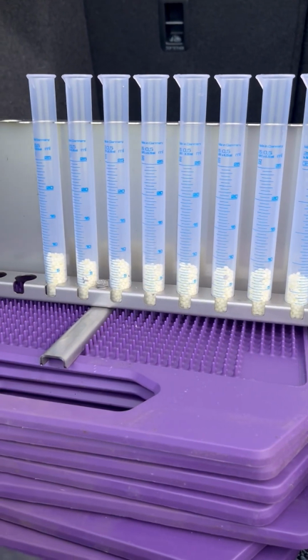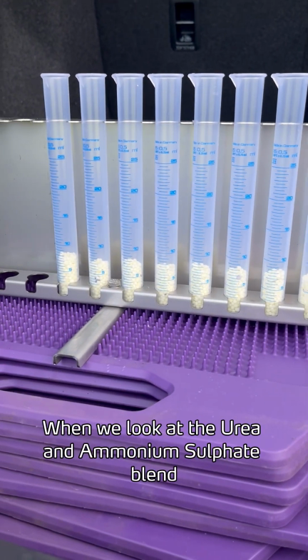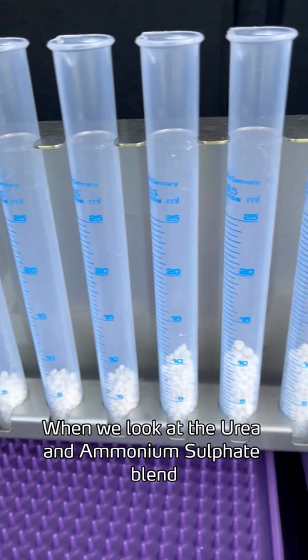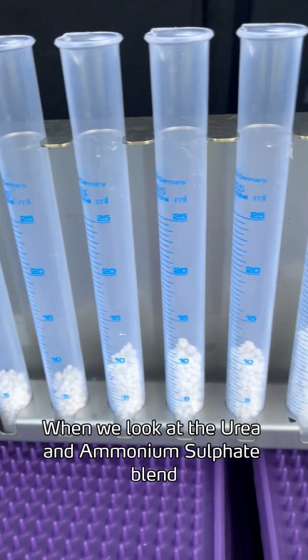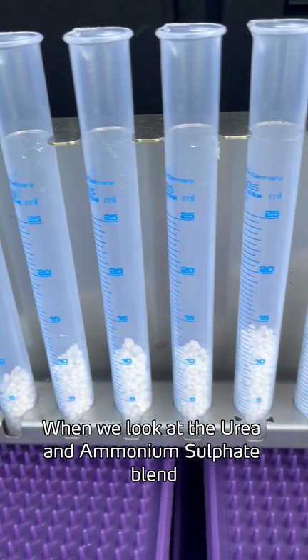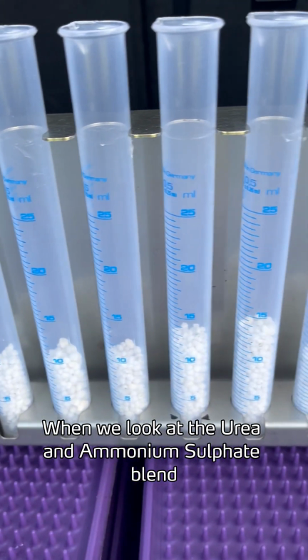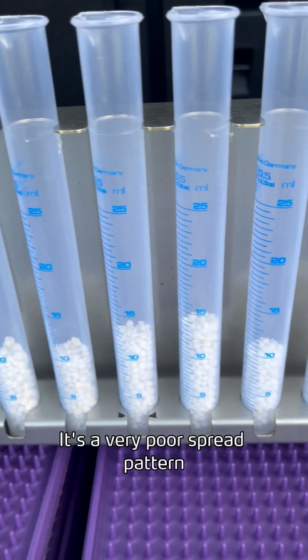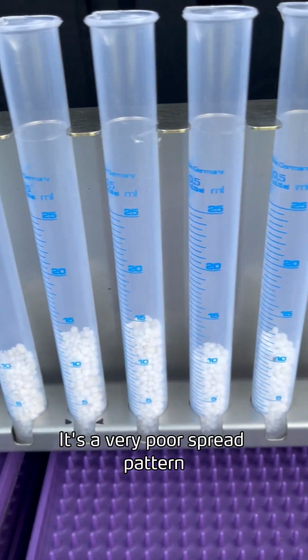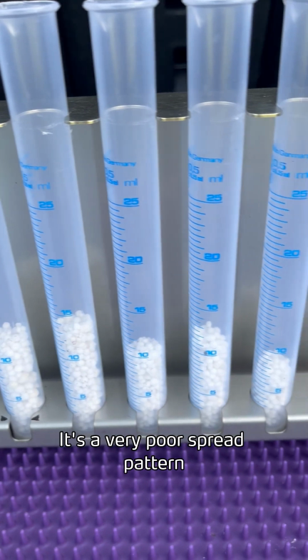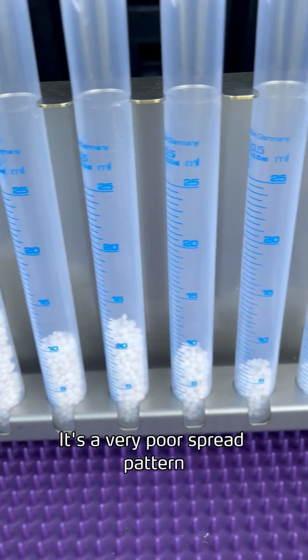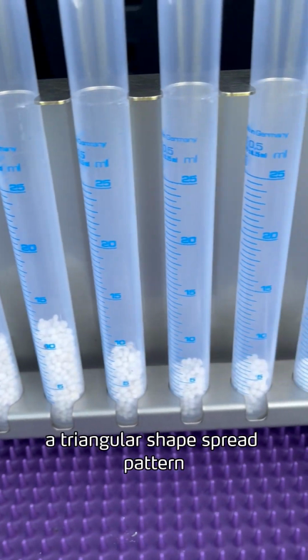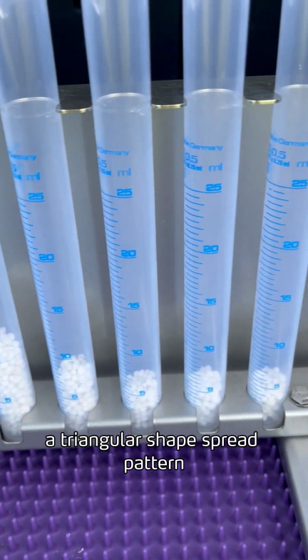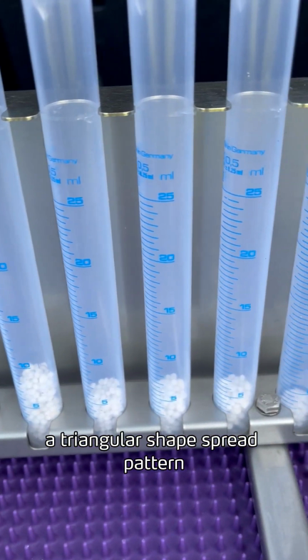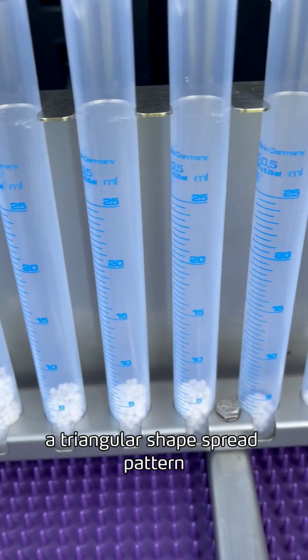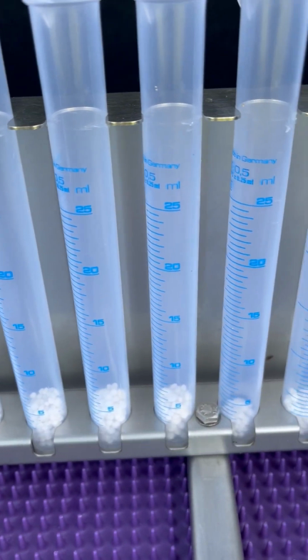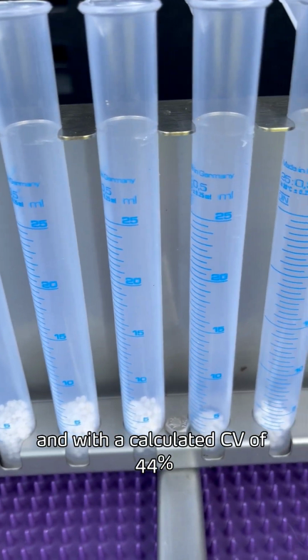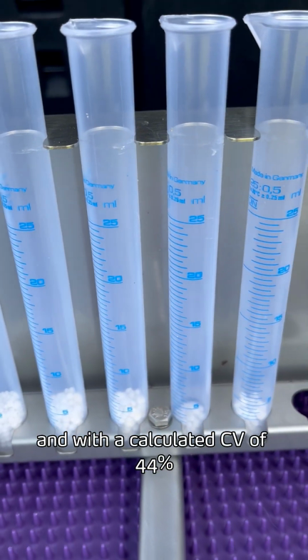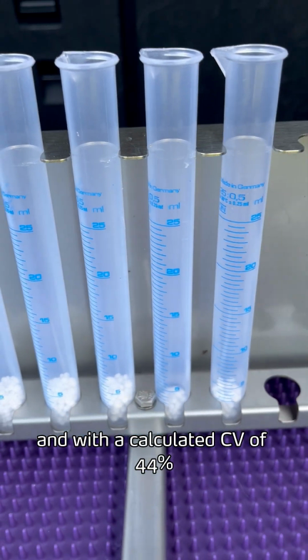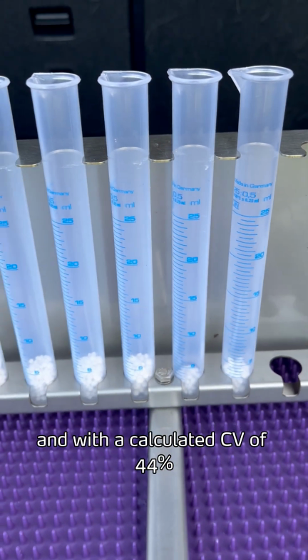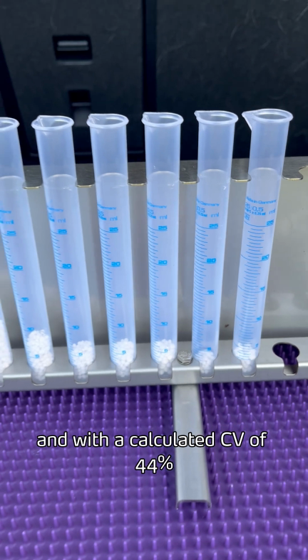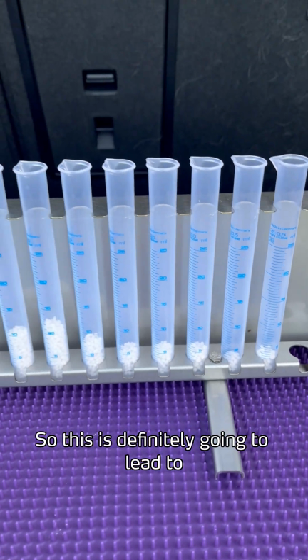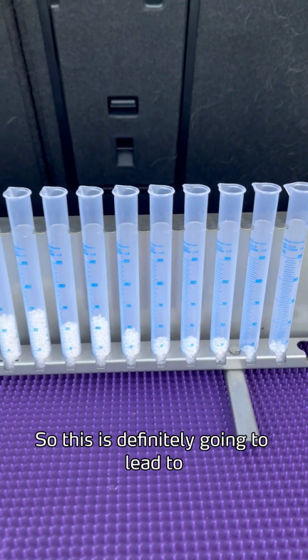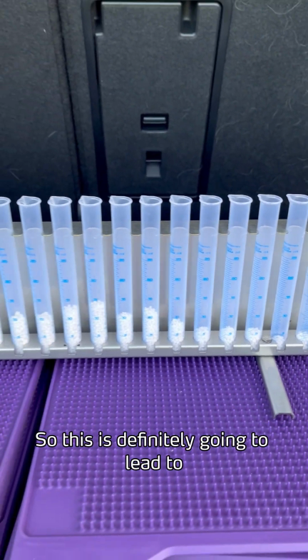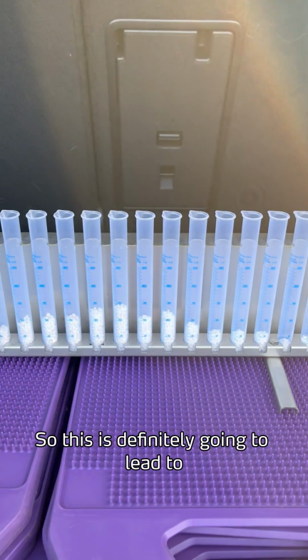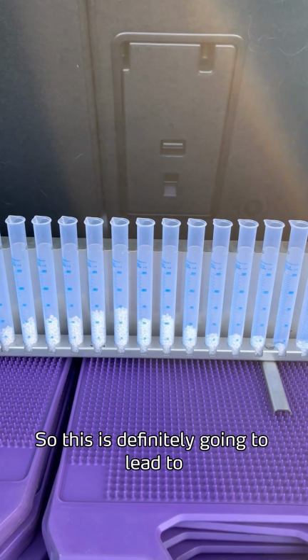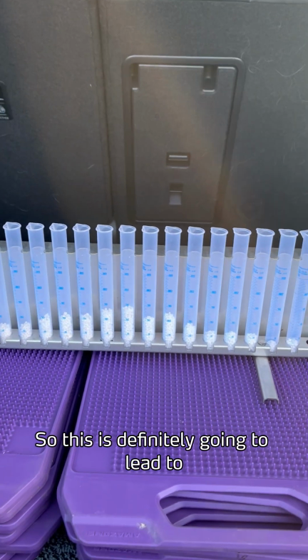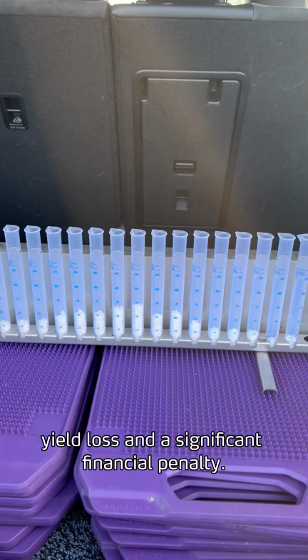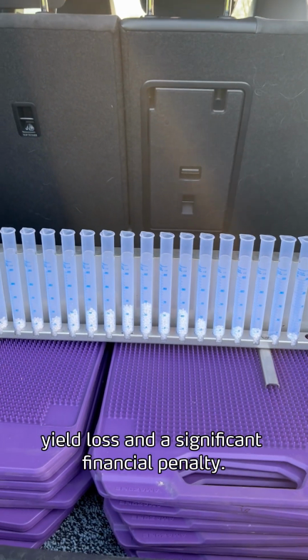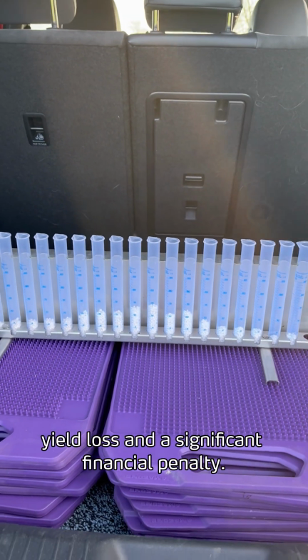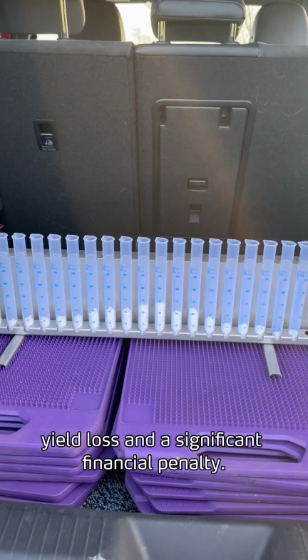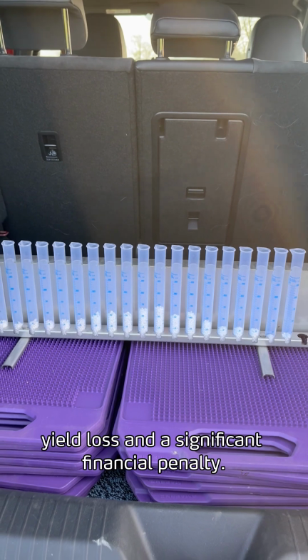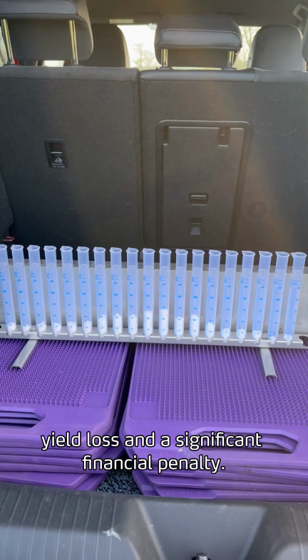When we look at the urea and ammonium sulfate blend, it's a very poor spread pattern — a triangular shape — with a calculated CV of 44%. This is definitely going to lead to yield loss and a significant financial penalty.